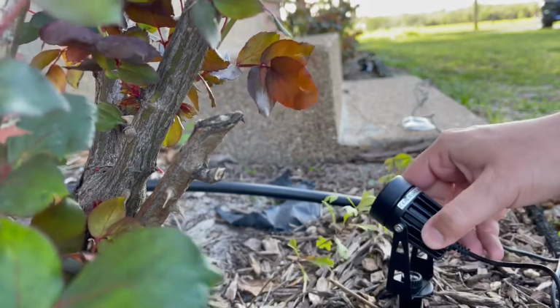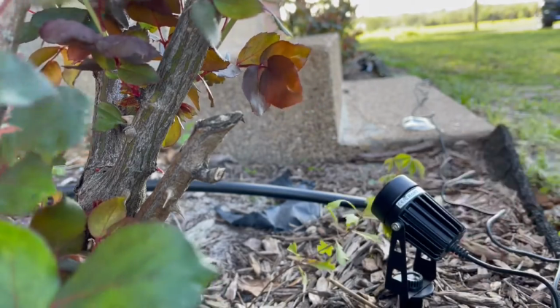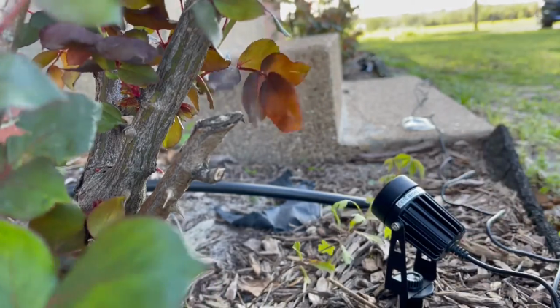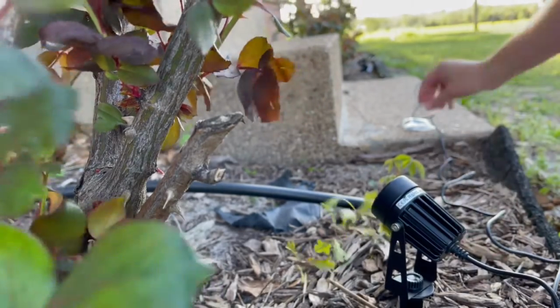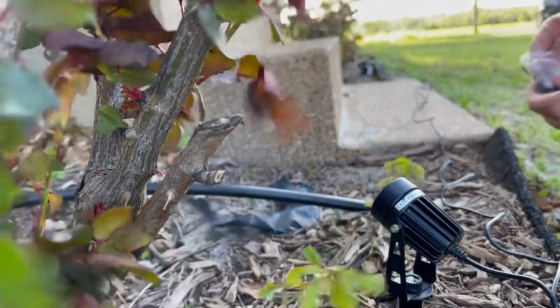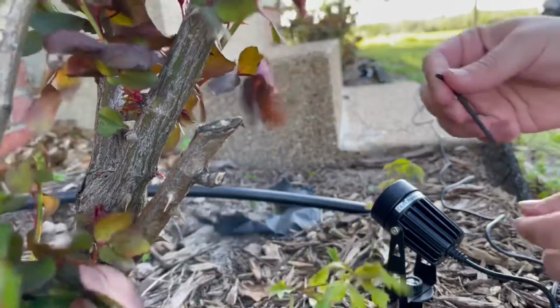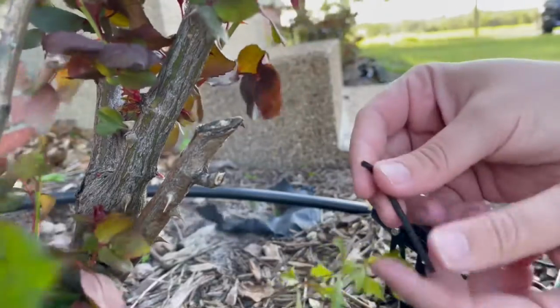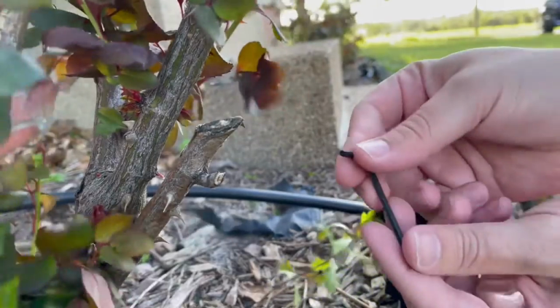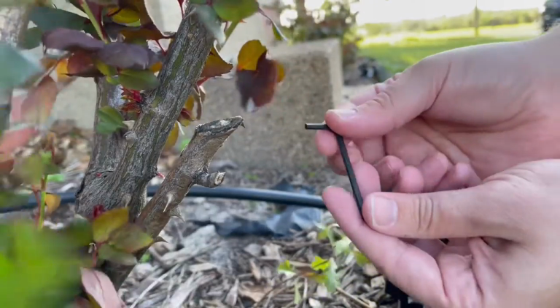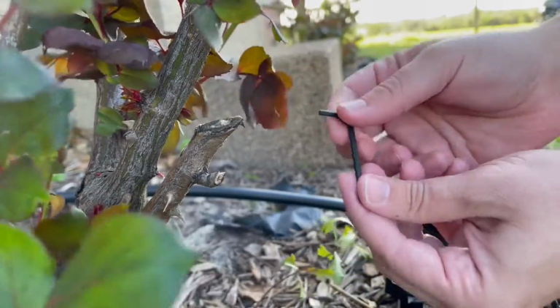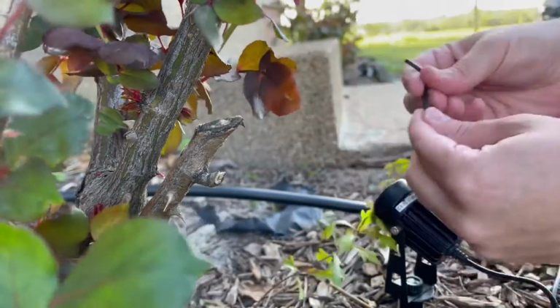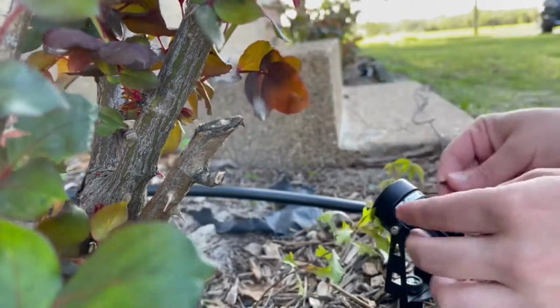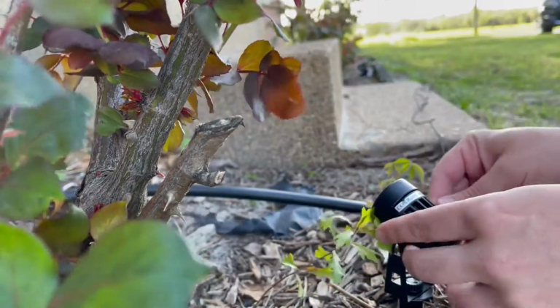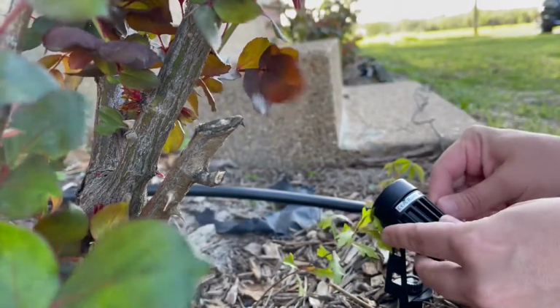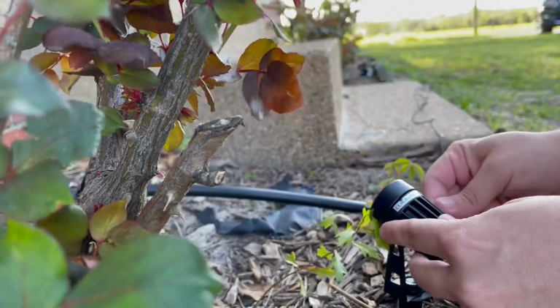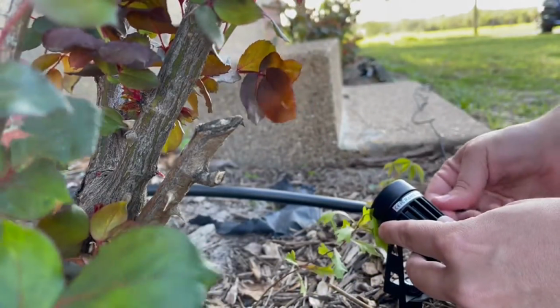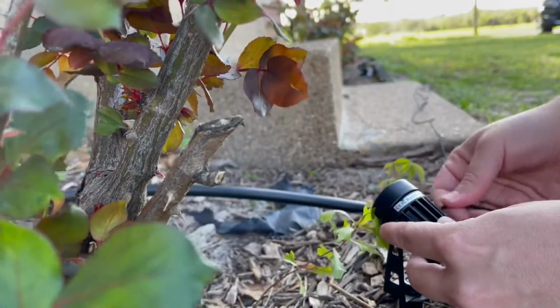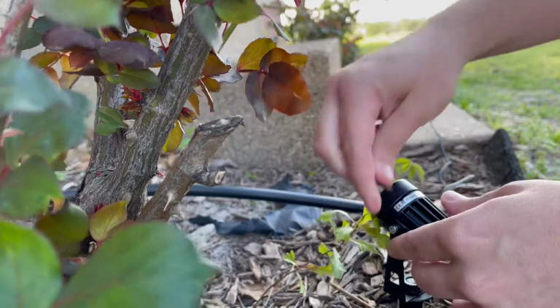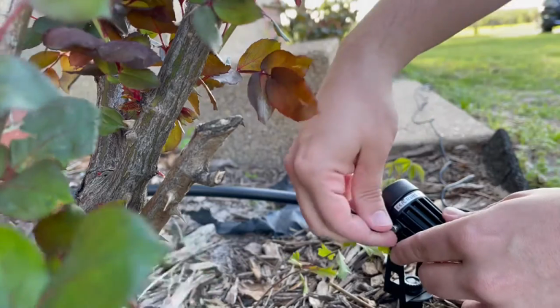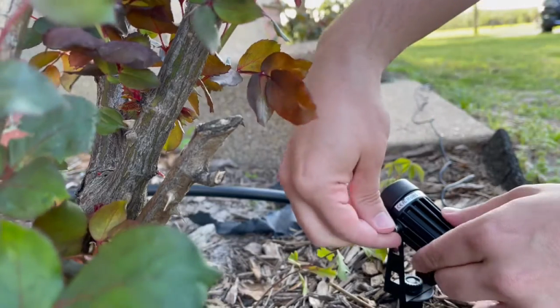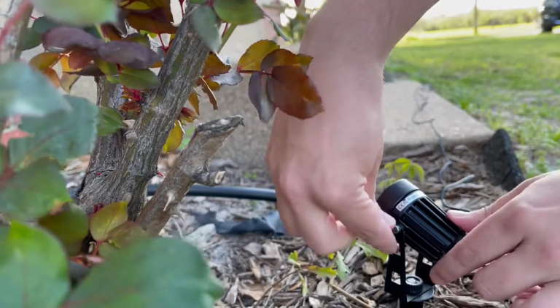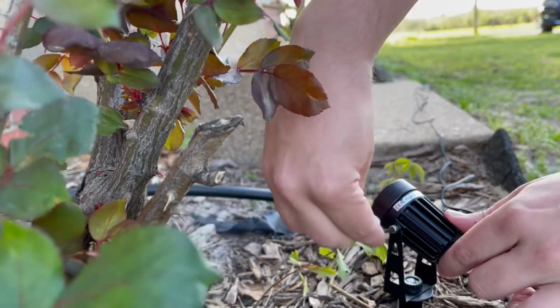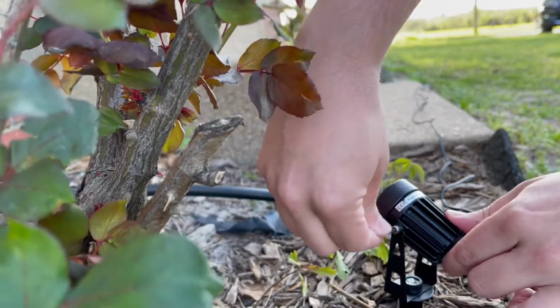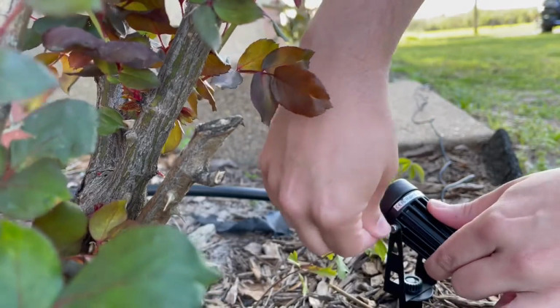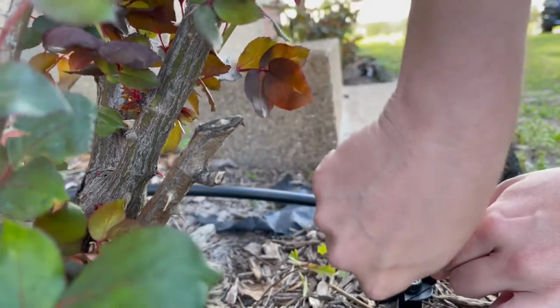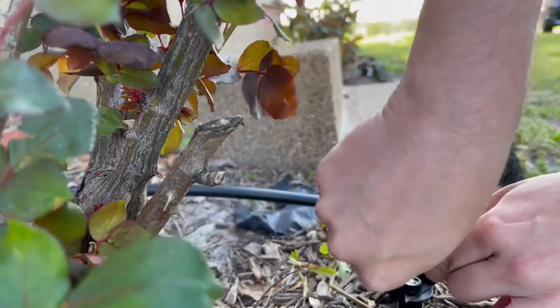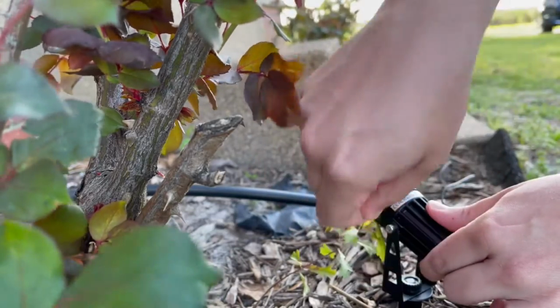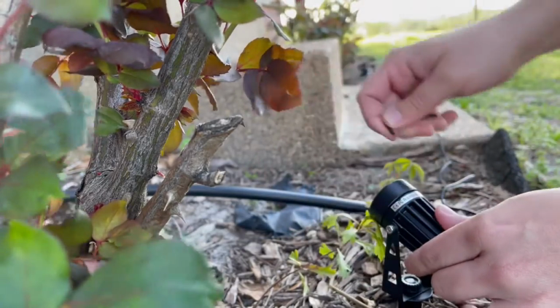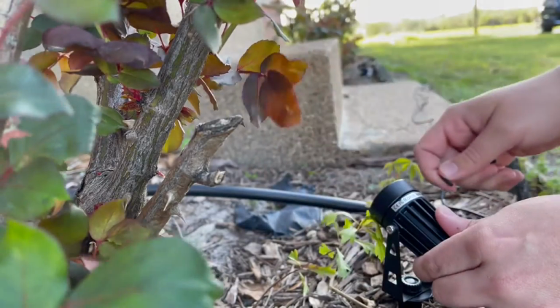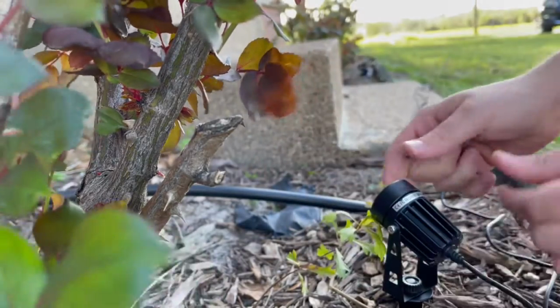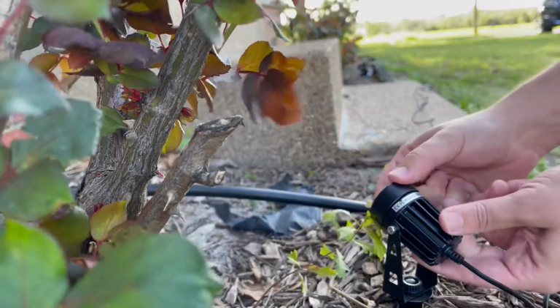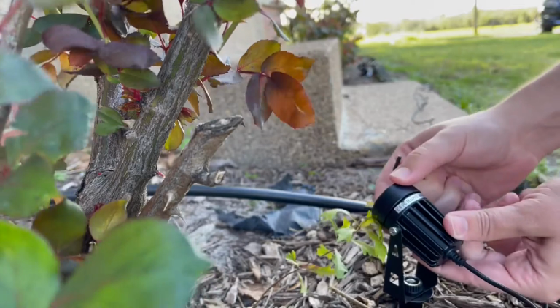Once you get the light aimed where you want it, you're going to want to take this Allen wrench and use it to tighten up the screws on each side. This will make sure that it stays put and aimed exactly where you want the light to be aimed.